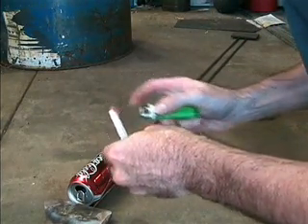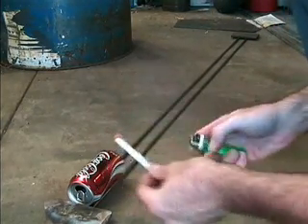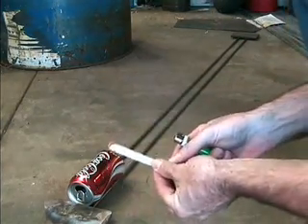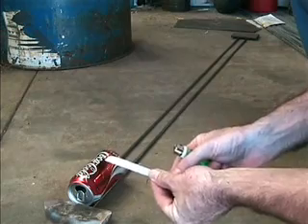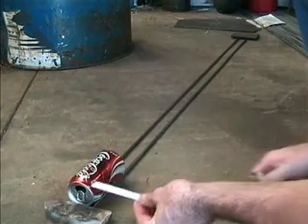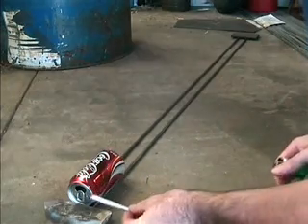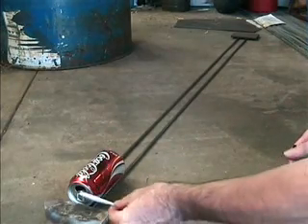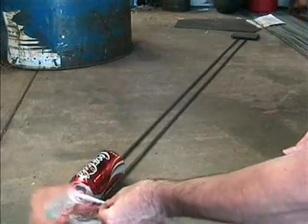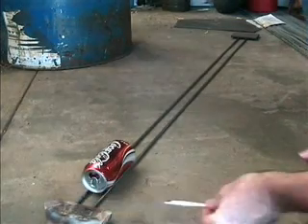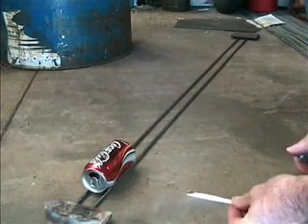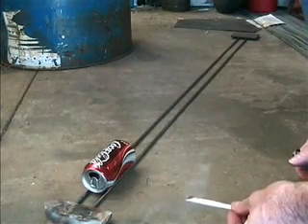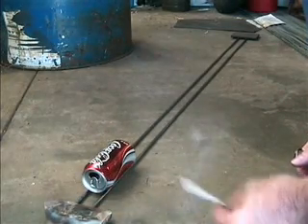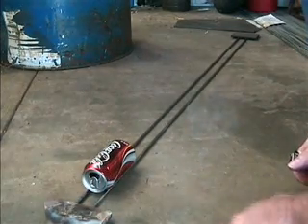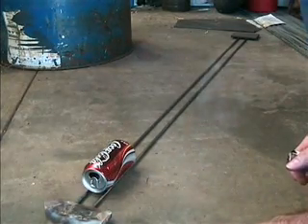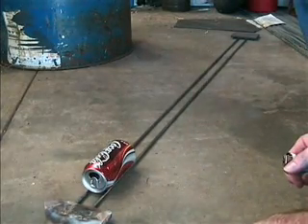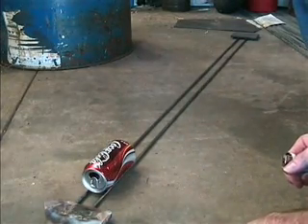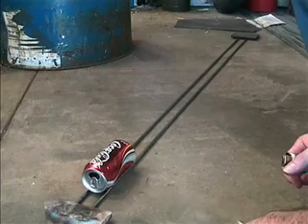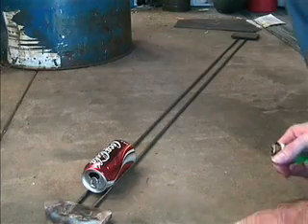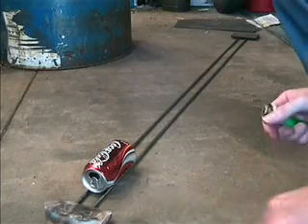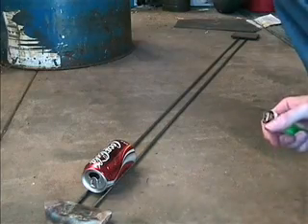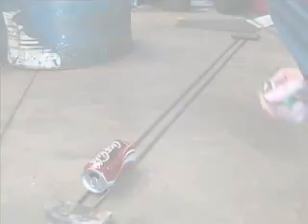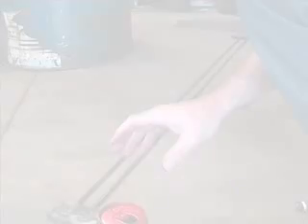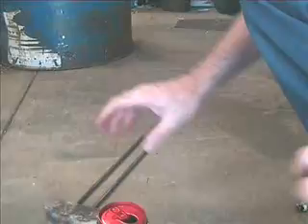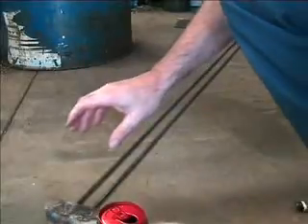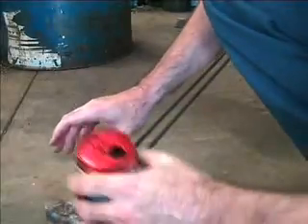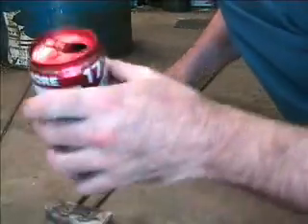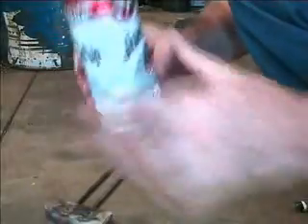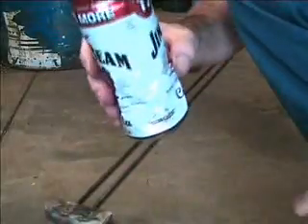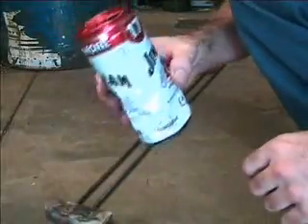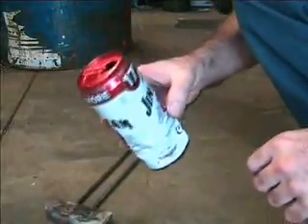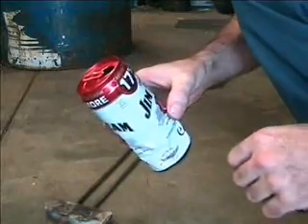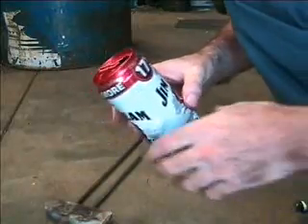Away we go. It didn't go too far. Okay, we're going to try a bigger can now and see if we can get an improvement.